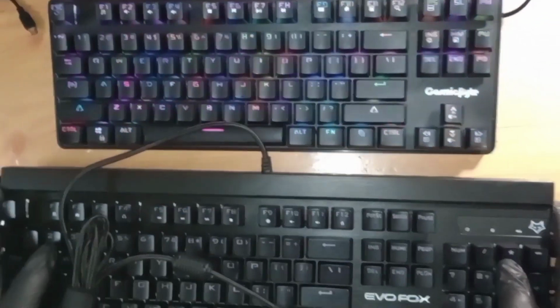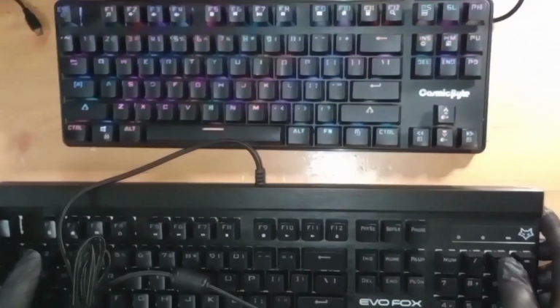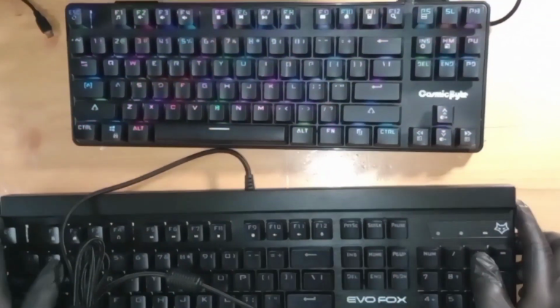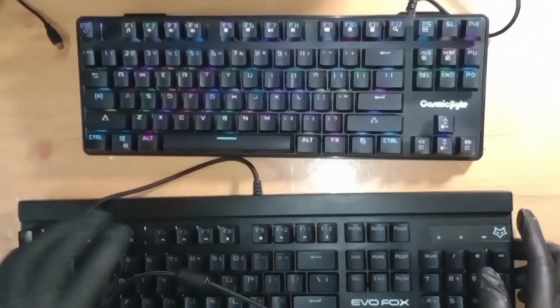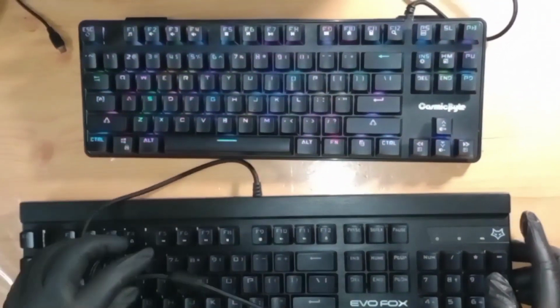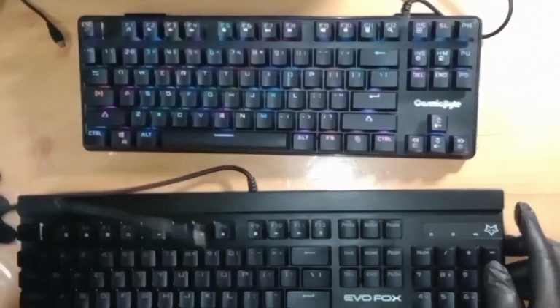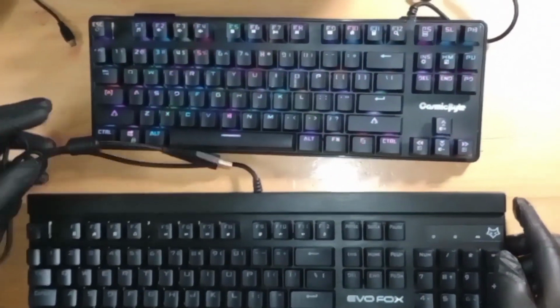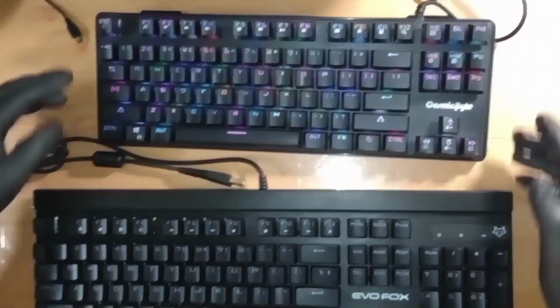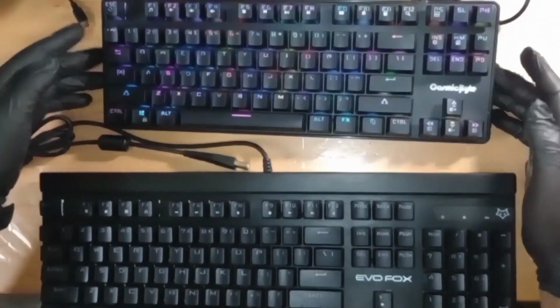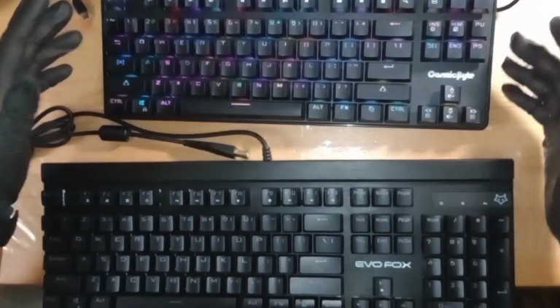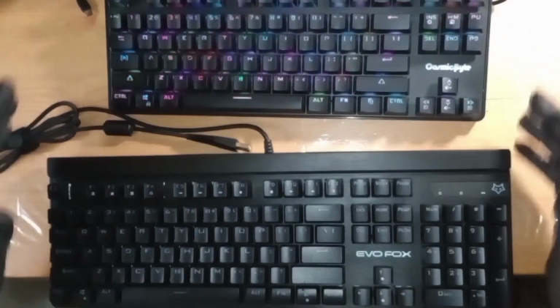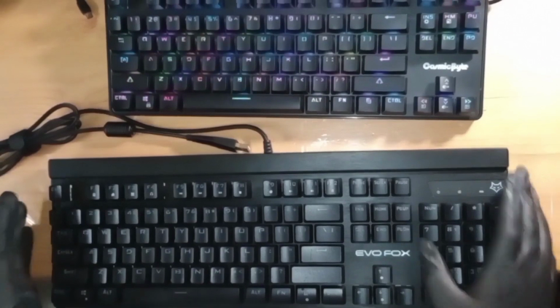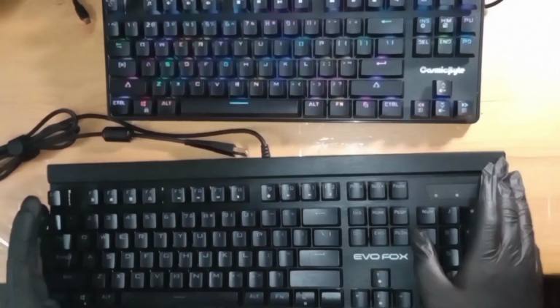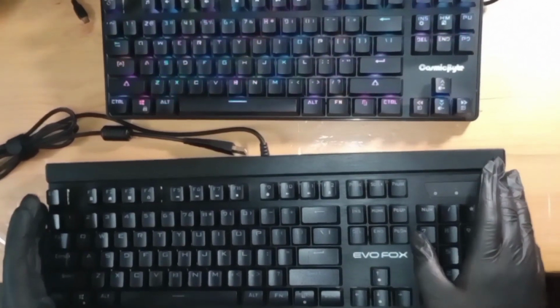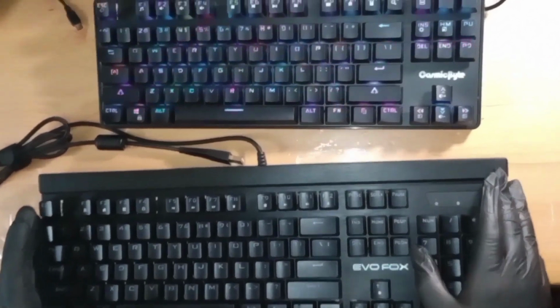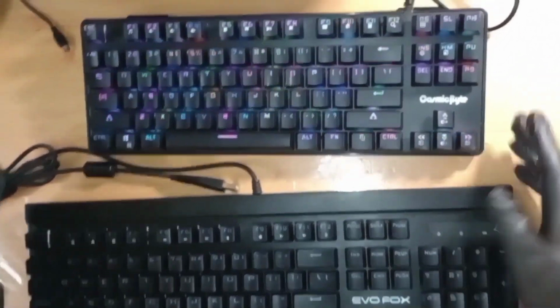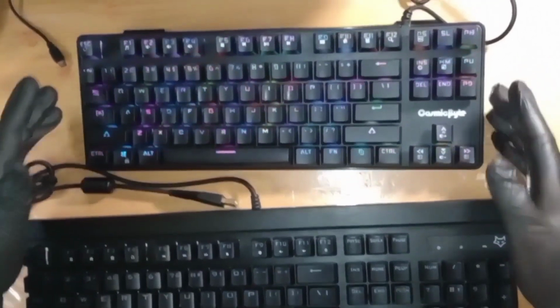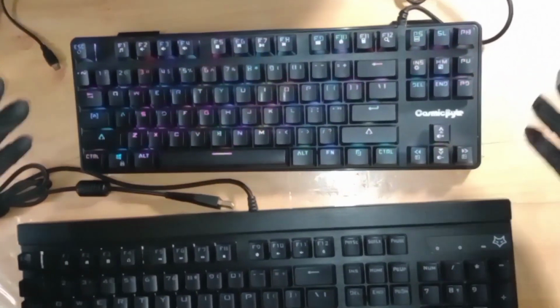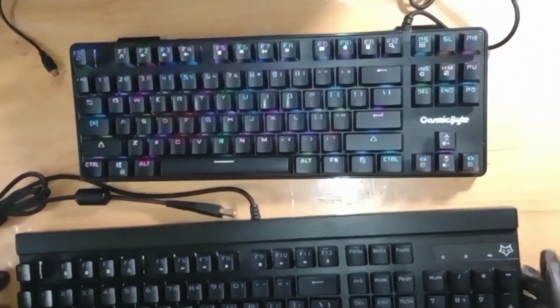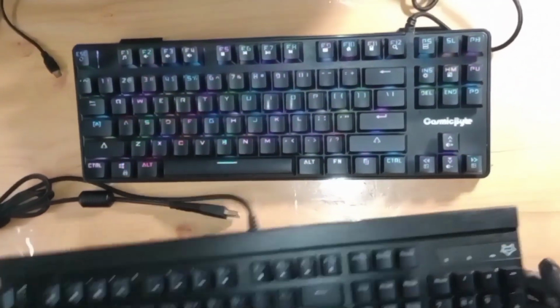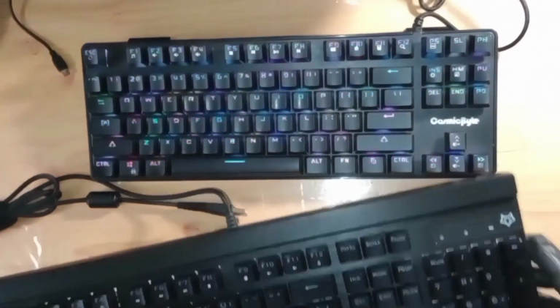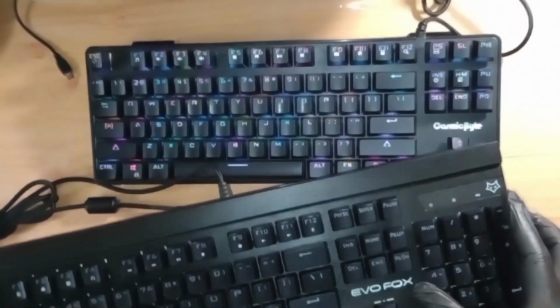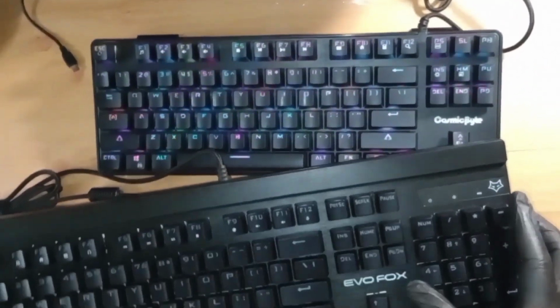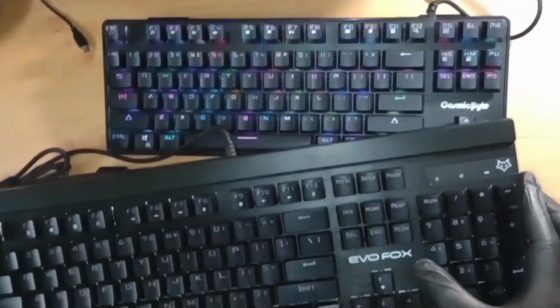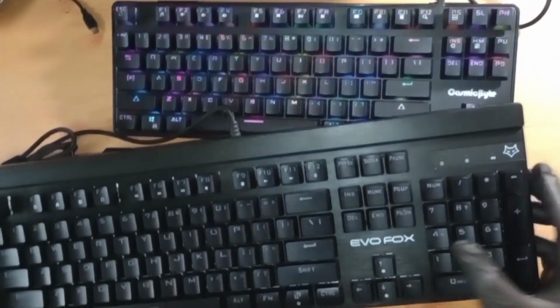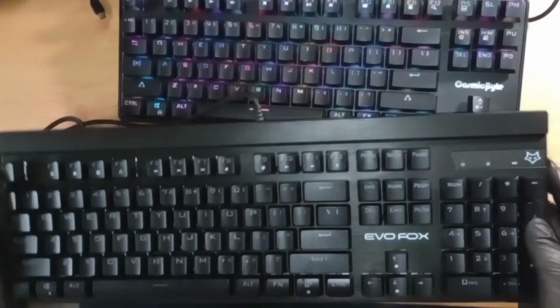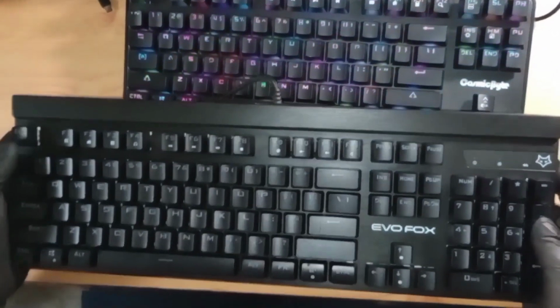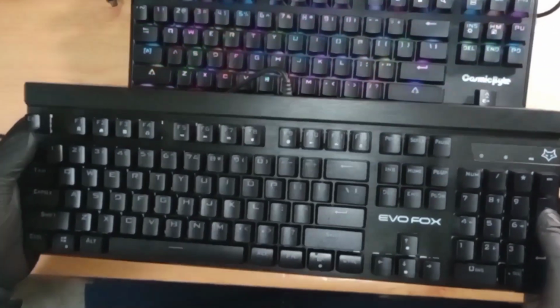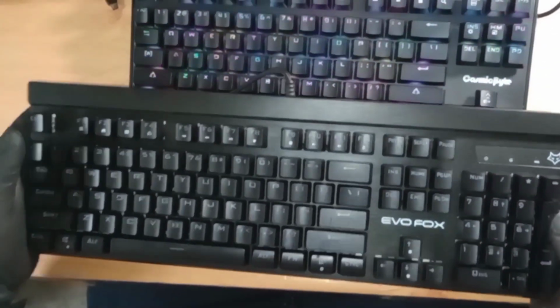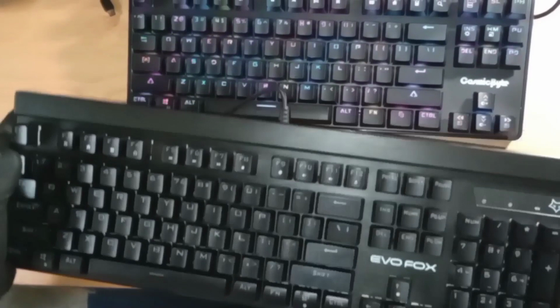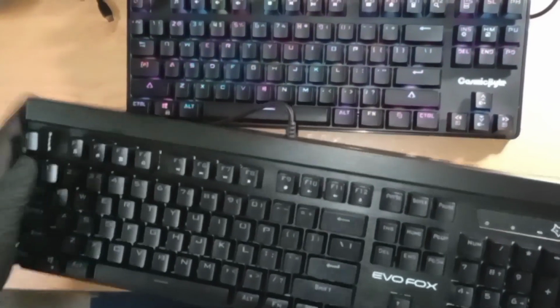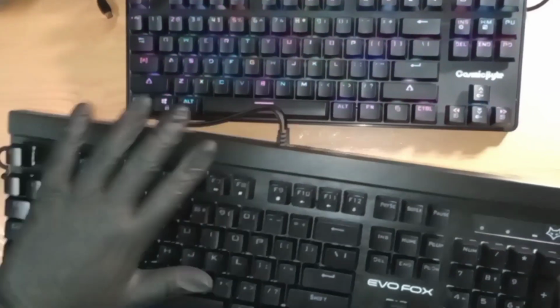This is a full-size keyboard and this is a TKL. TKL means the numpad is missing — those ten keys are absent. We'll be doing more reviews with the full-size one later.